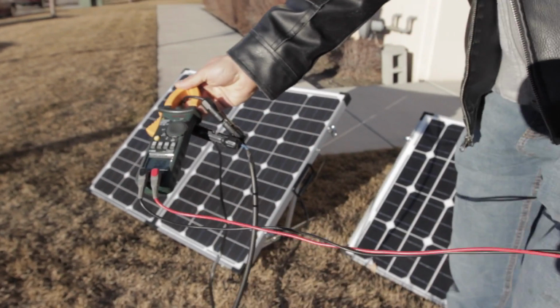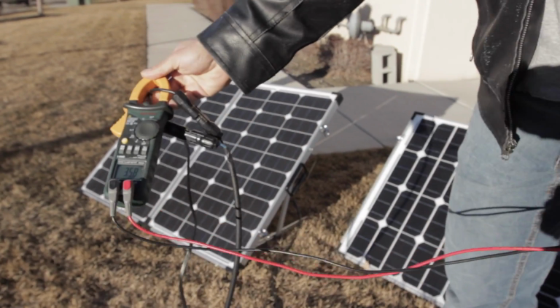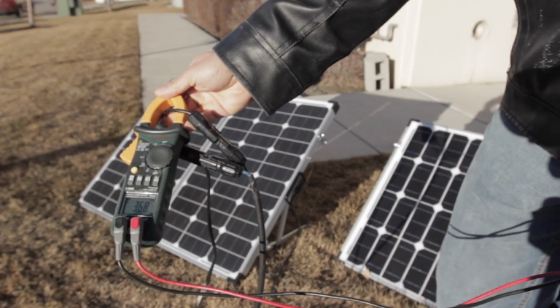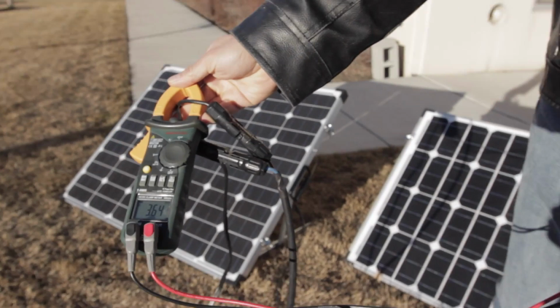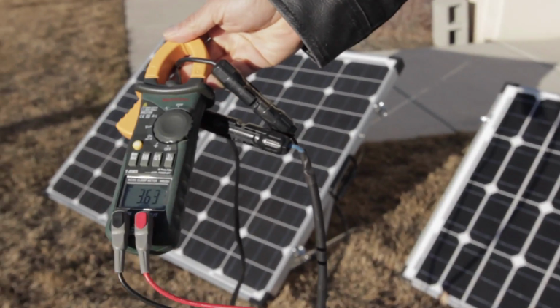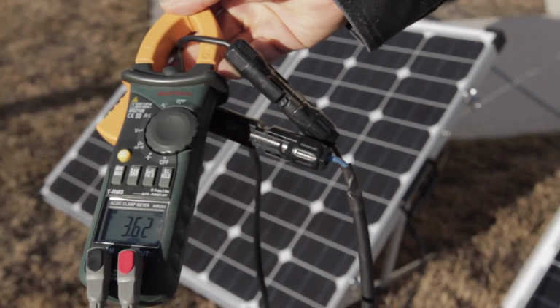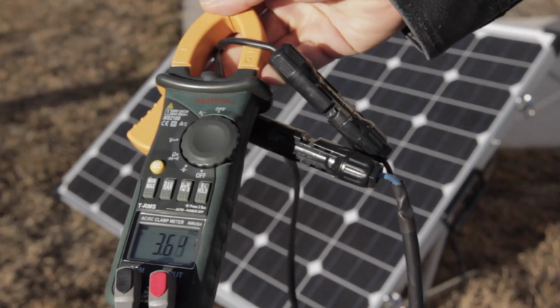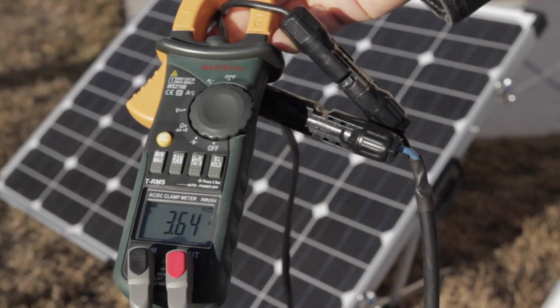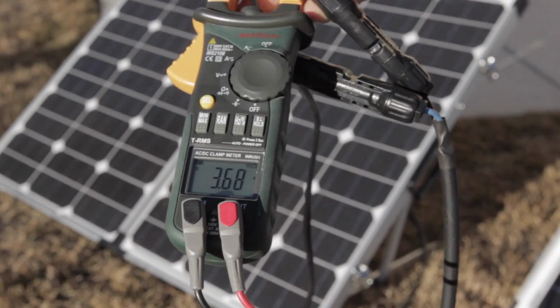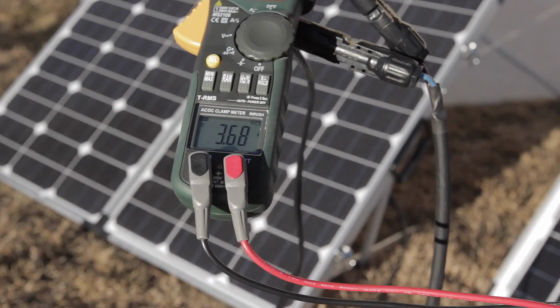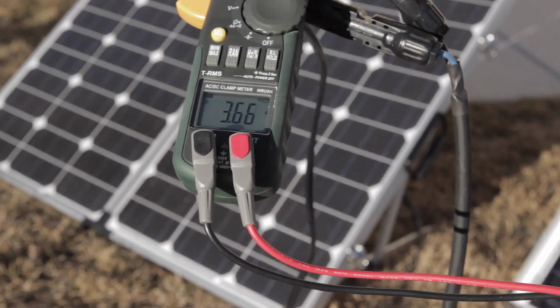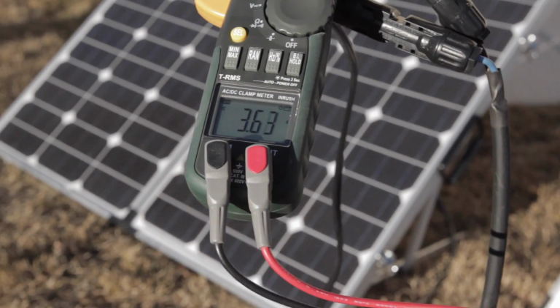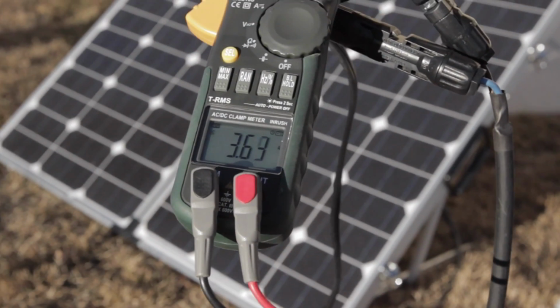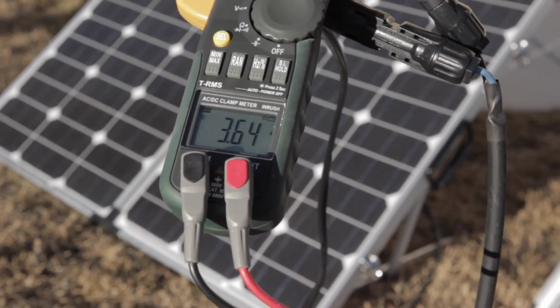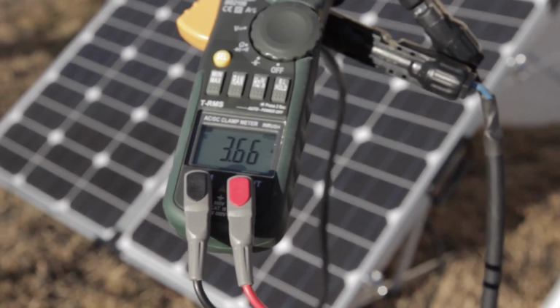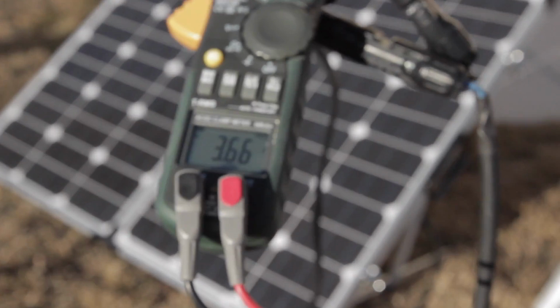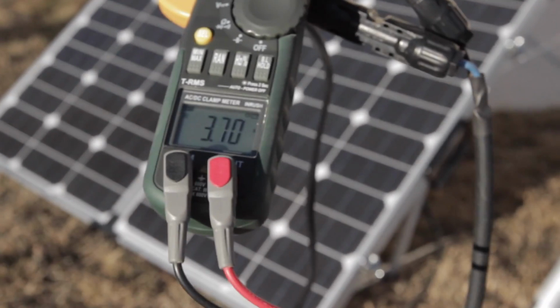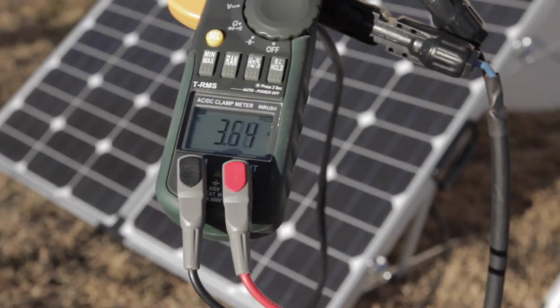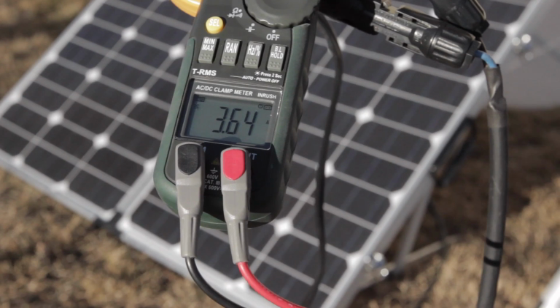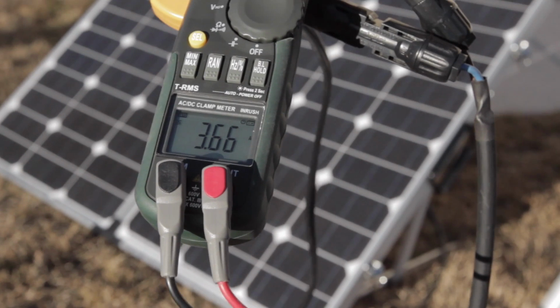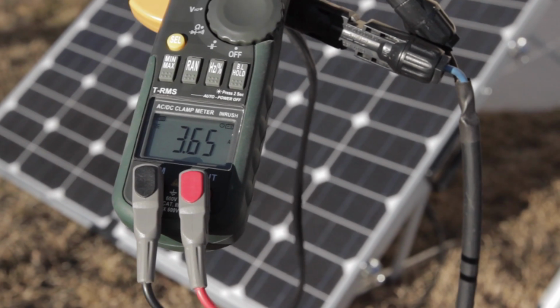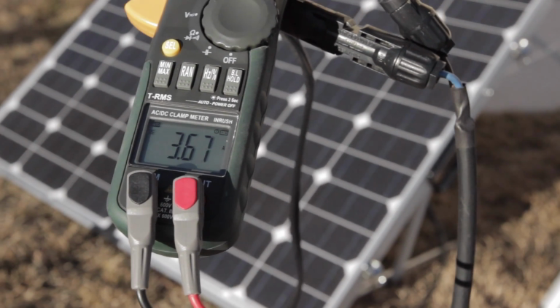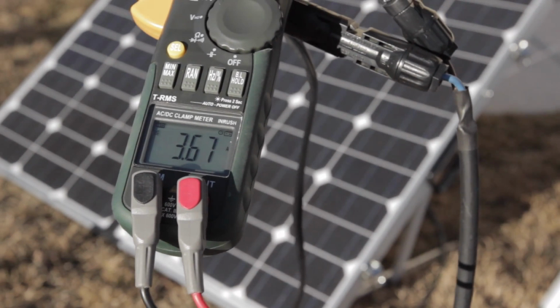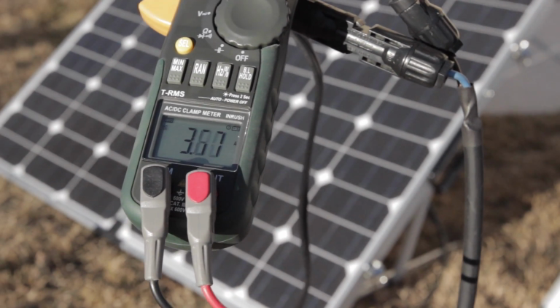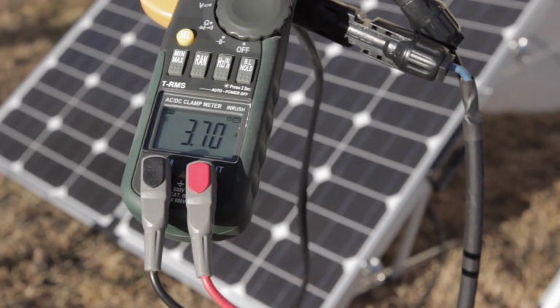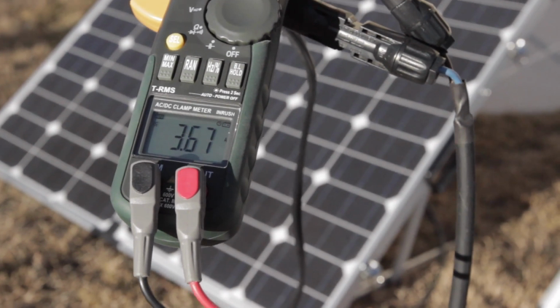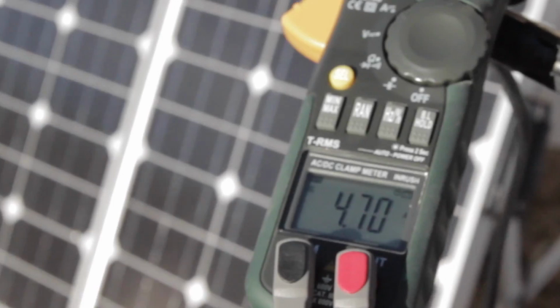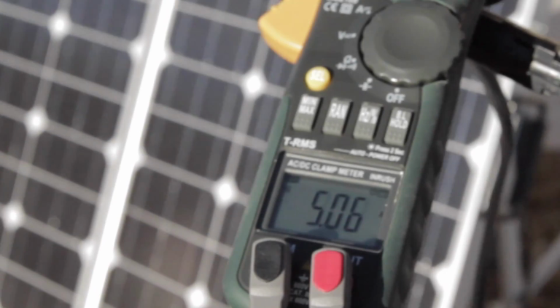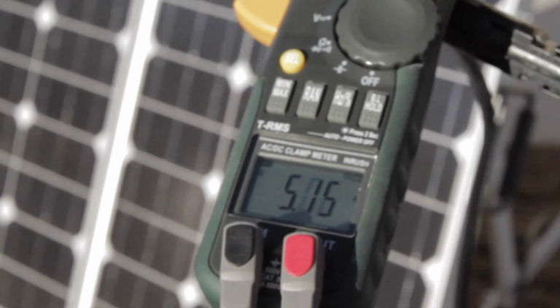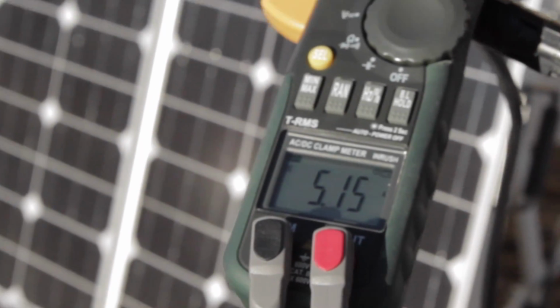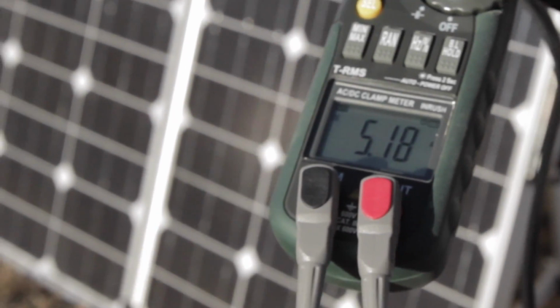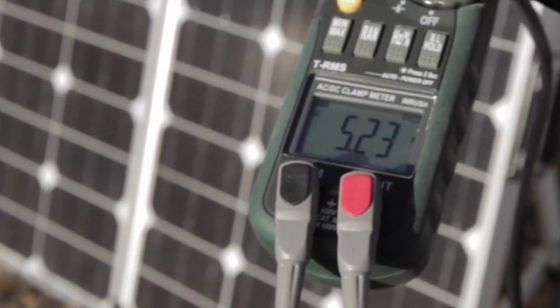We're now going to show you the current that is coming through the solar panel into the unit. As you adjust the solar panel, the current is either going to increase or decrease.